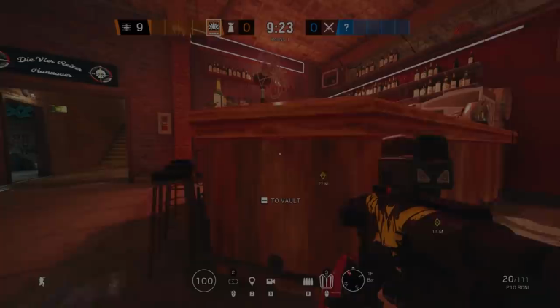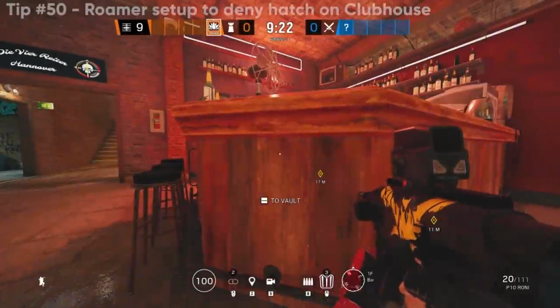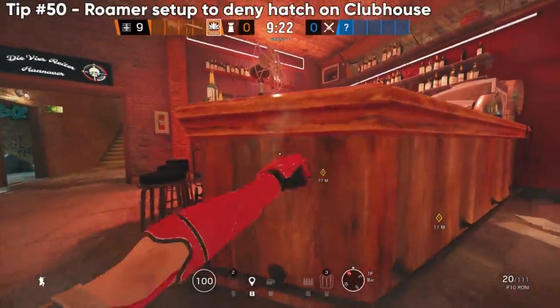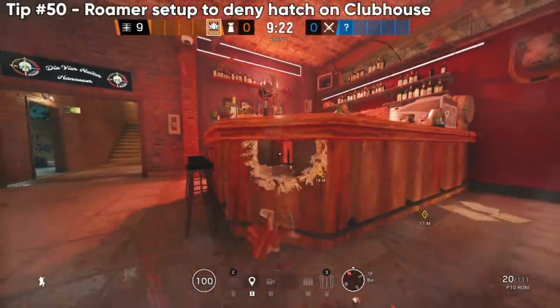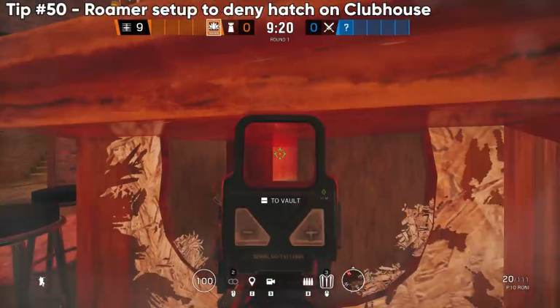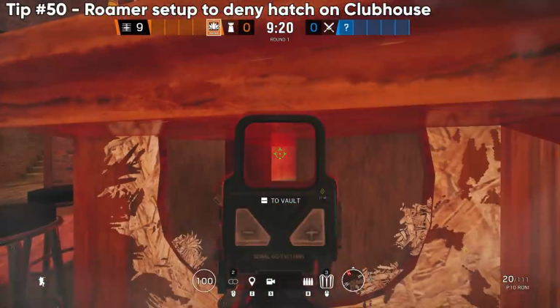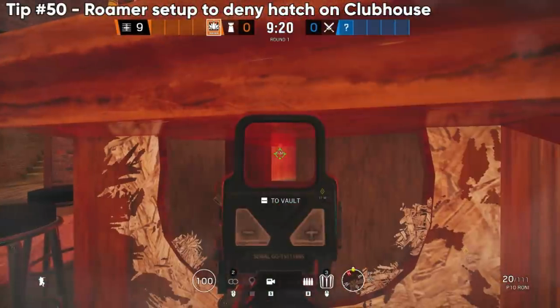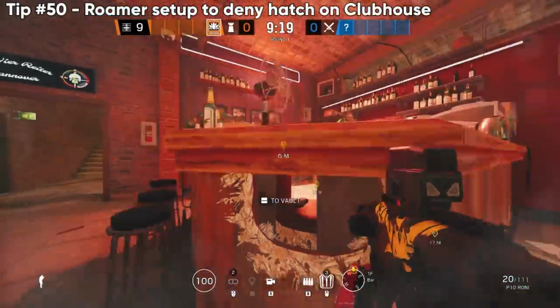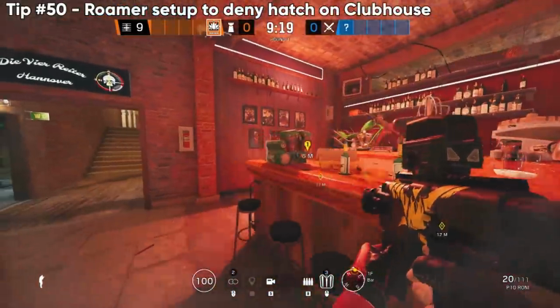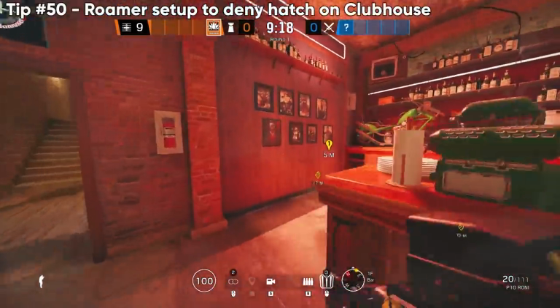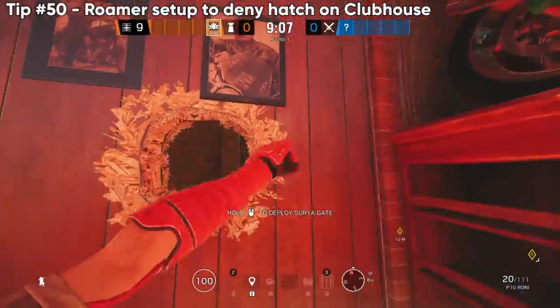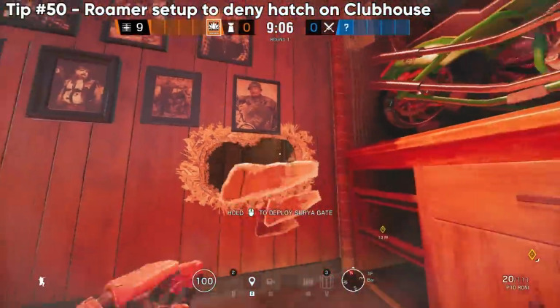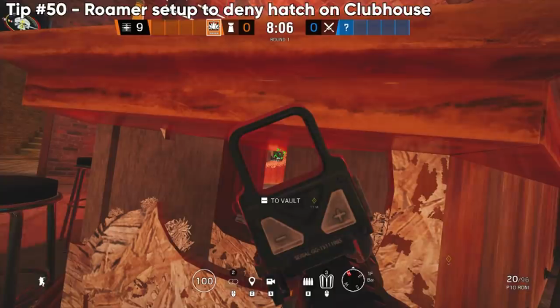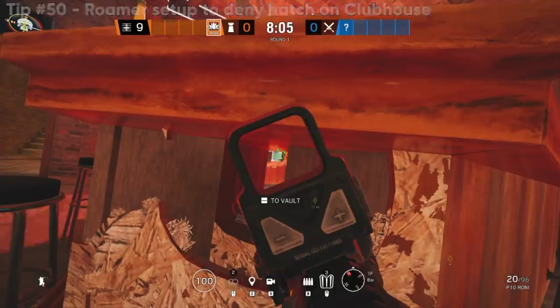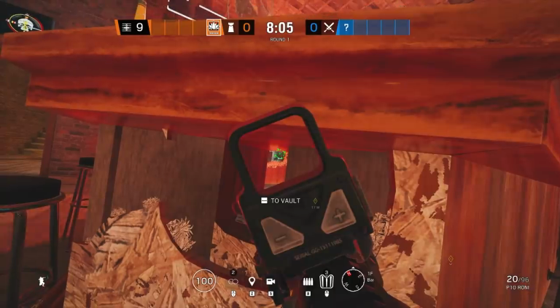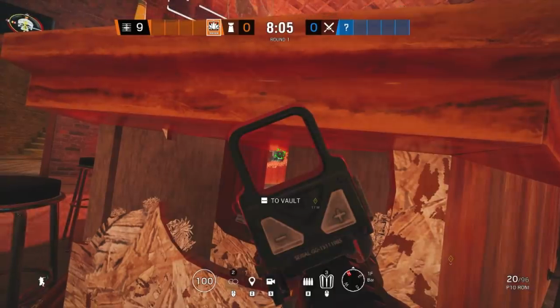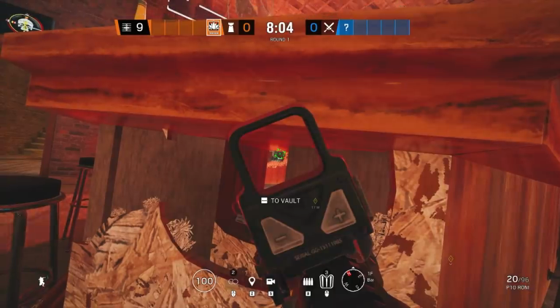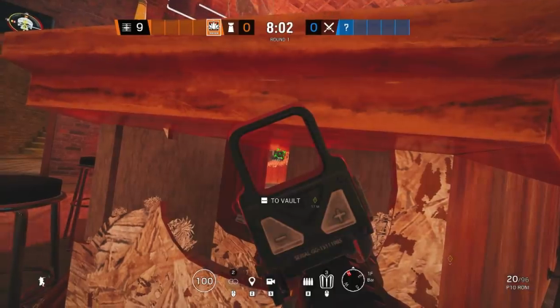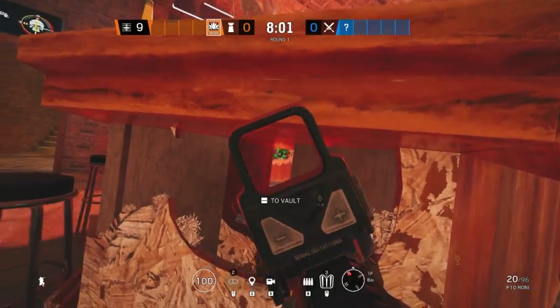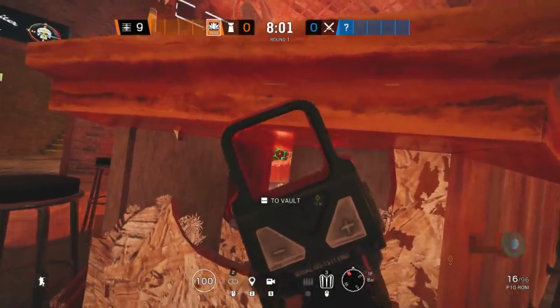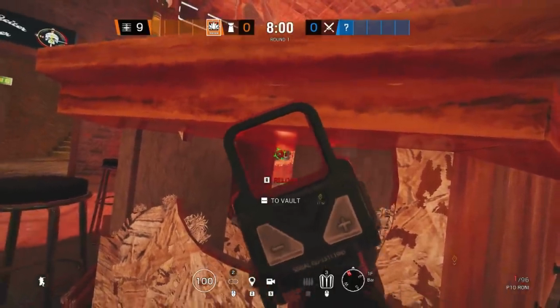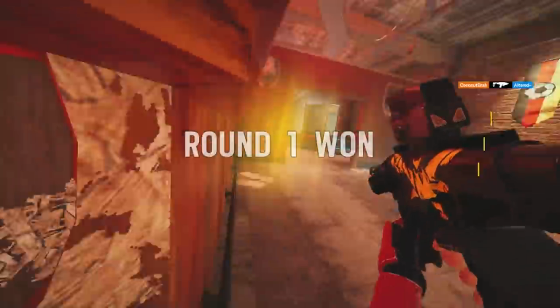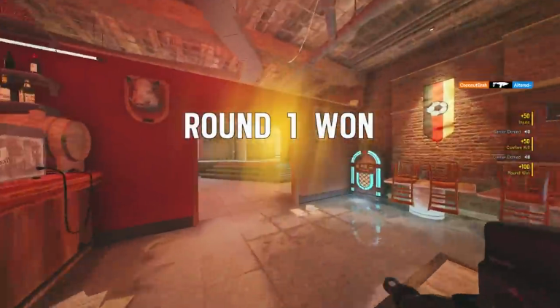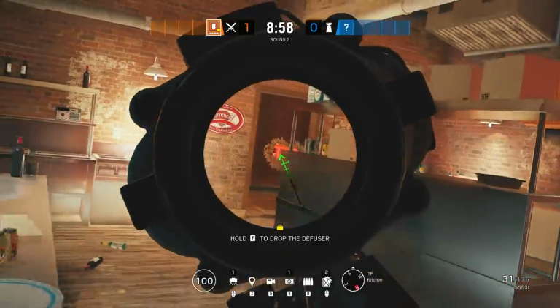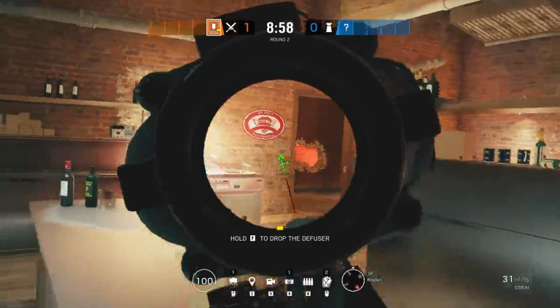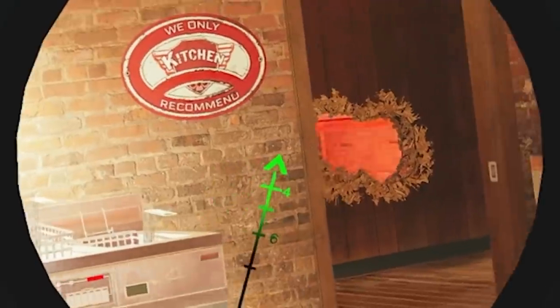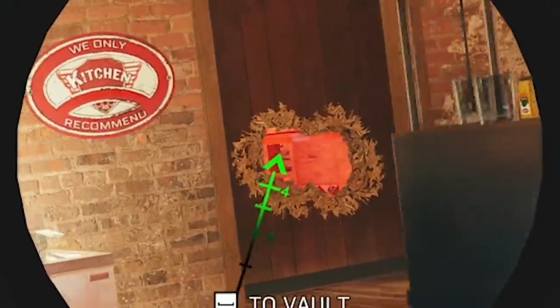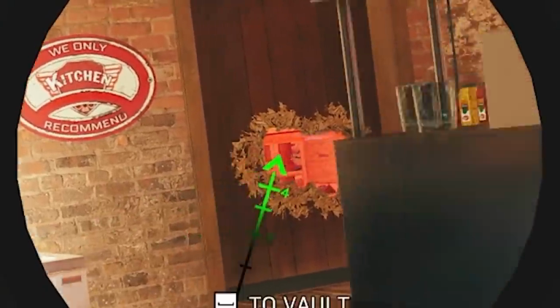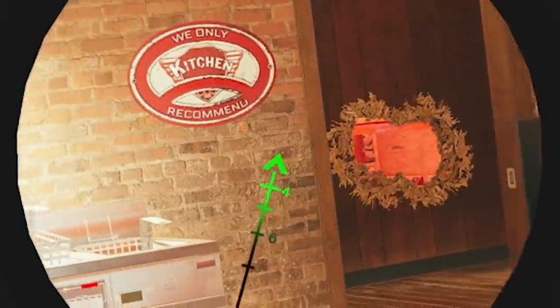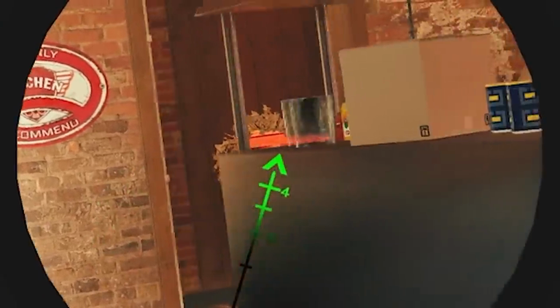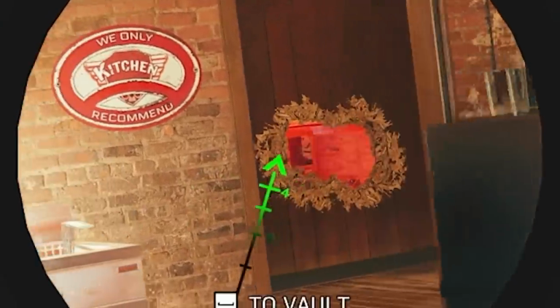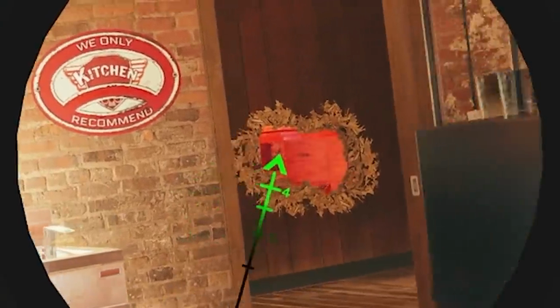Next up, a solid roamer angle to help deny the kitchen hatch breach. Most of the time attackers will drone out the bar, so you probably don't want to sit here the whole time — but you can set it up, go roam somewhere else, and then check this angle when you know the bar is safe and they're pushing kitchen.